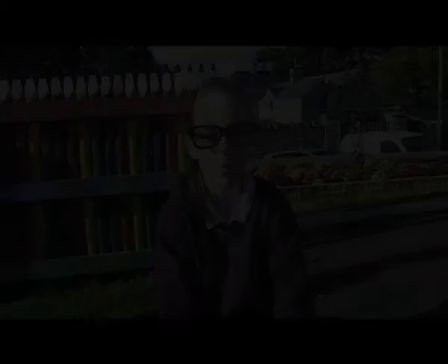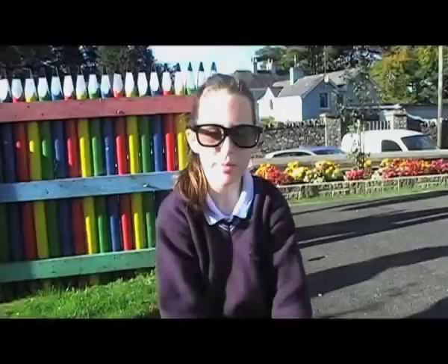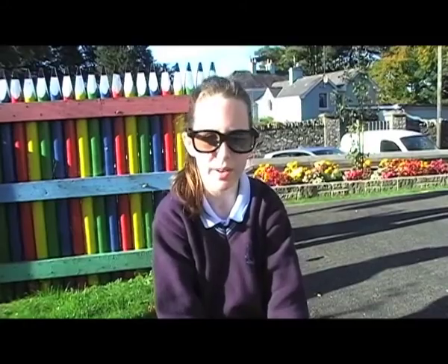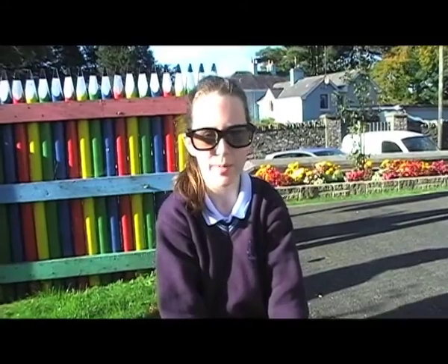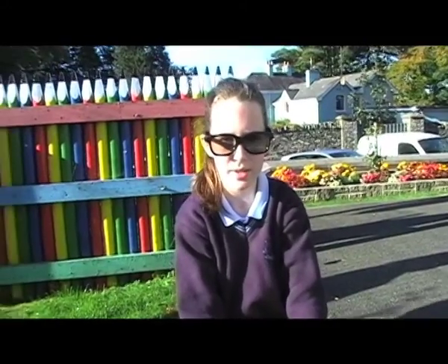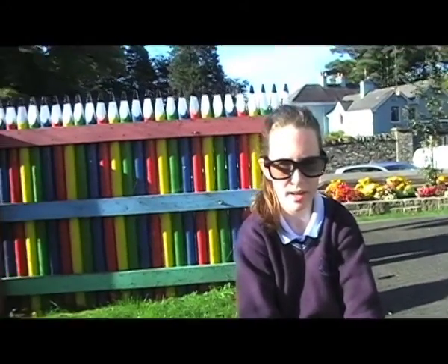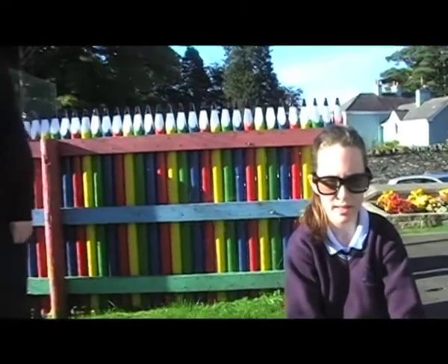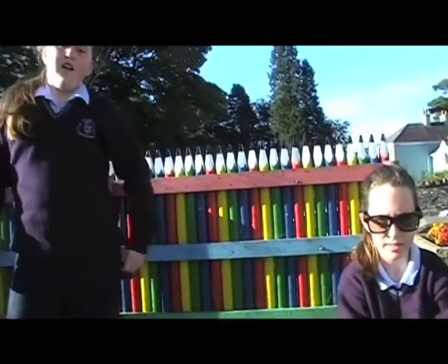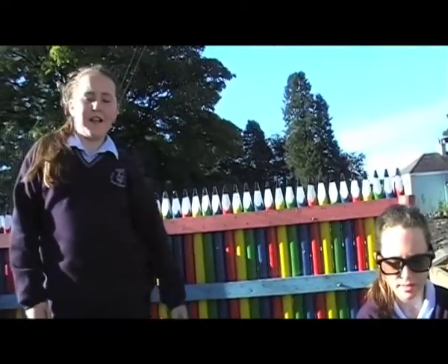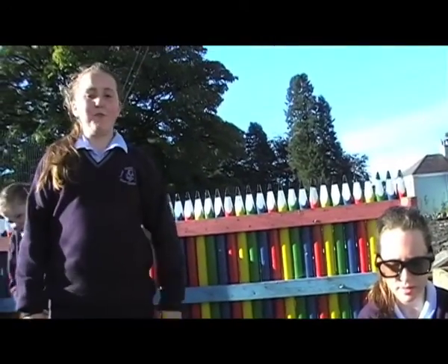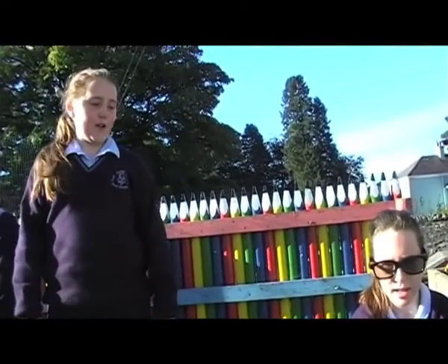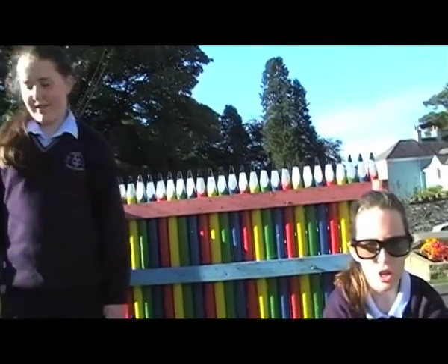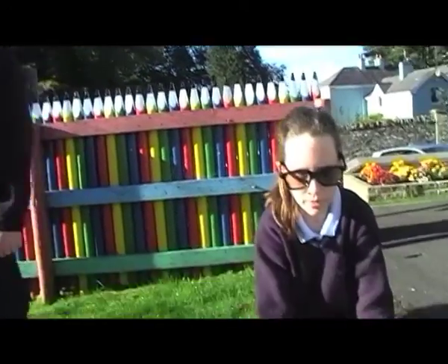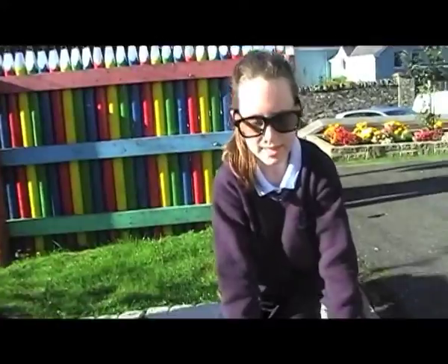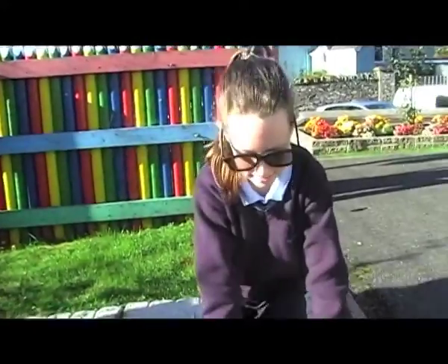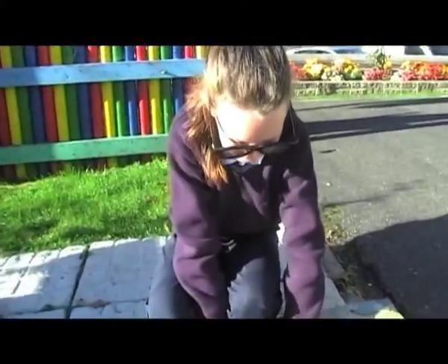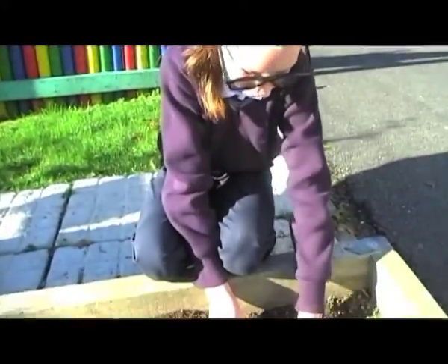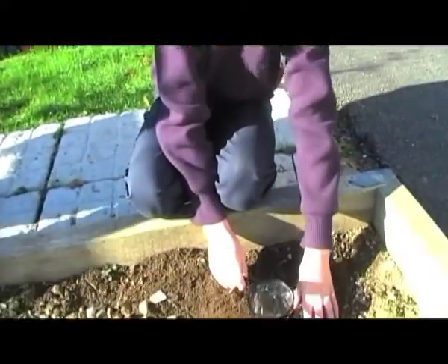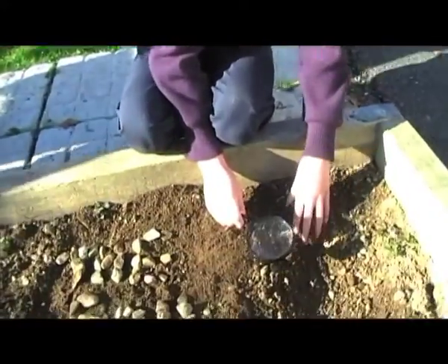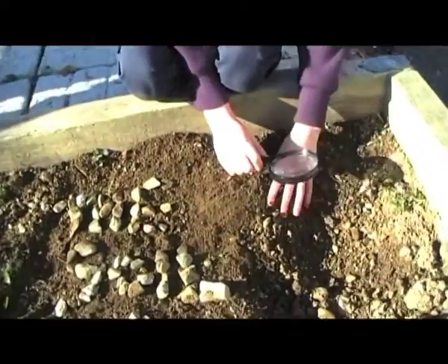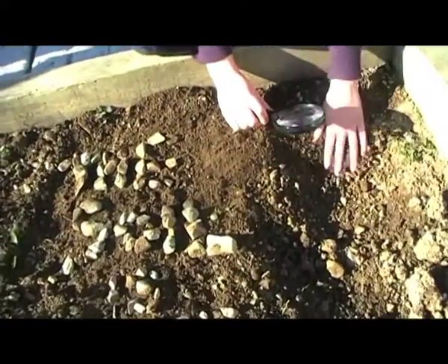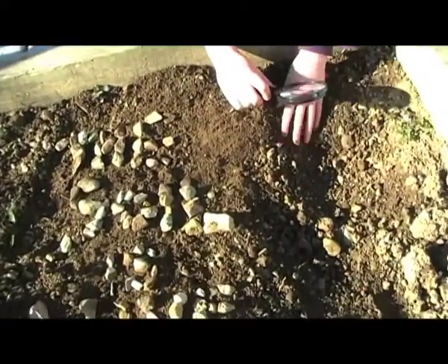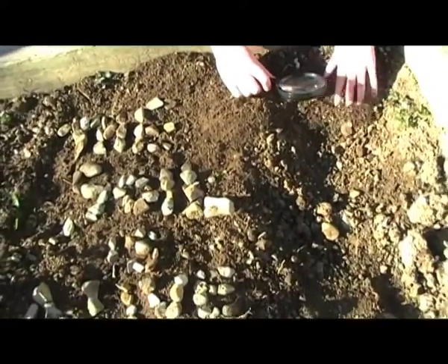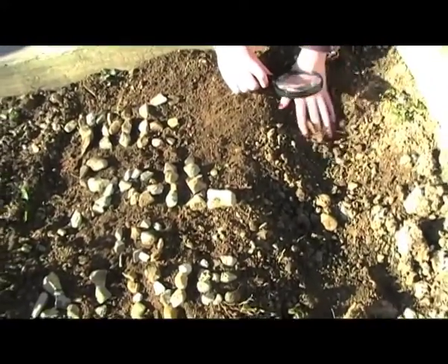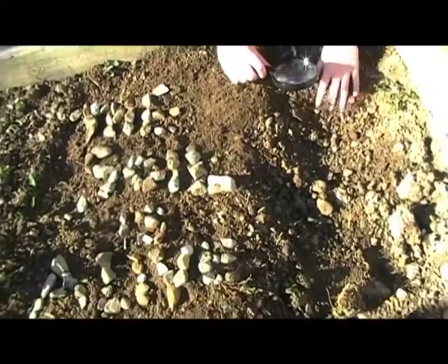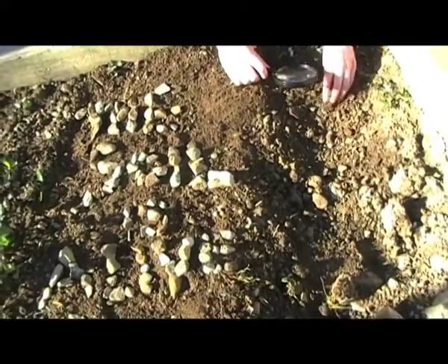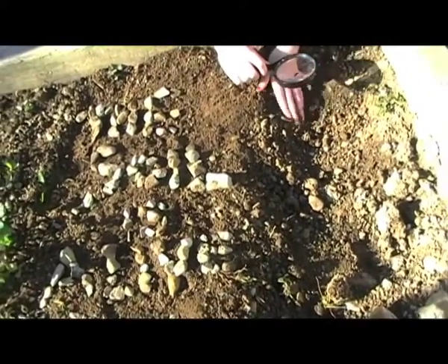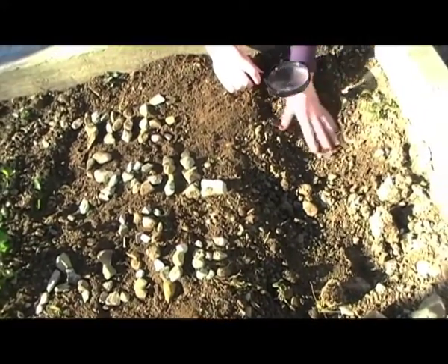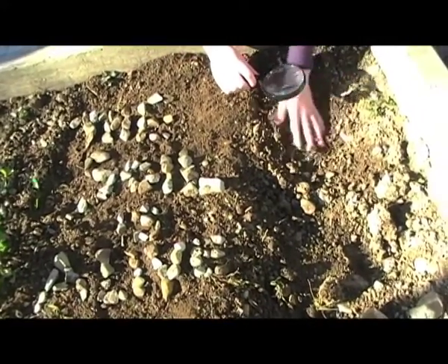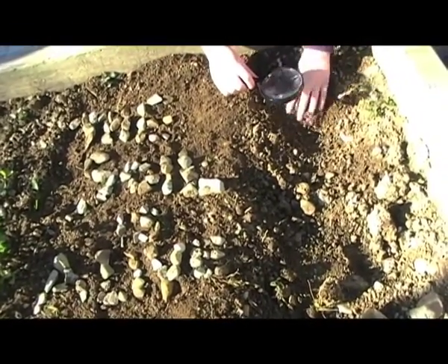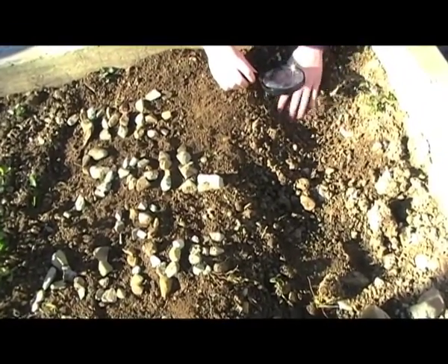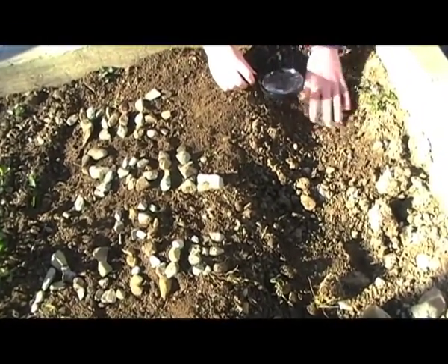Welcome to our video about soil. Soil contains clay, sand, gravel, decaying plants, animal remains, air and water.